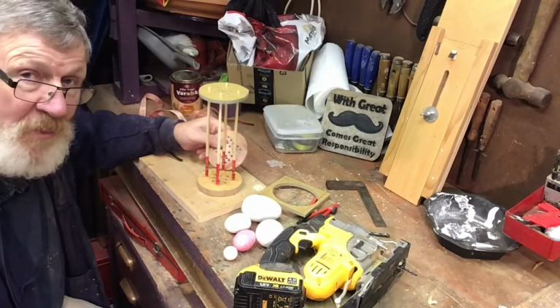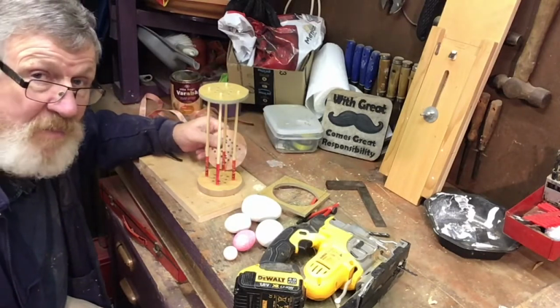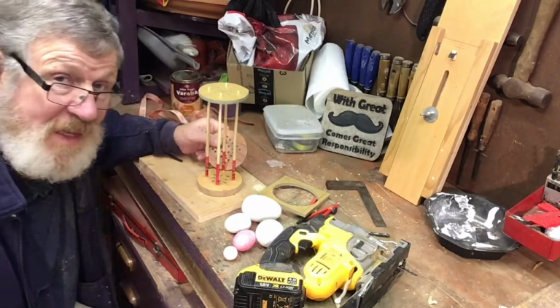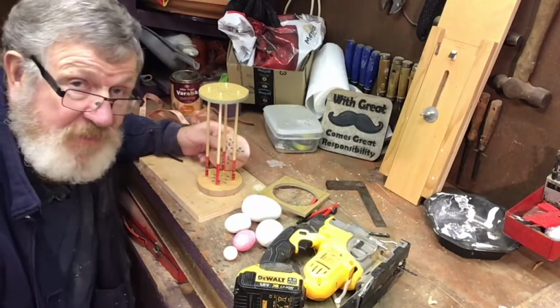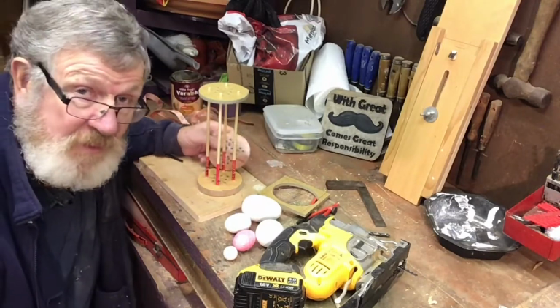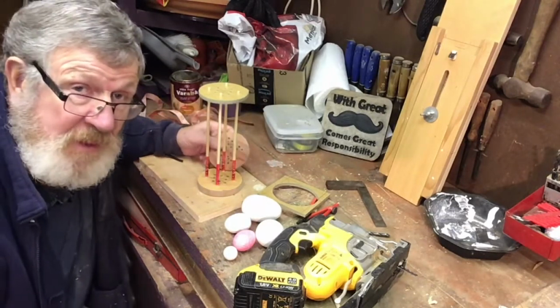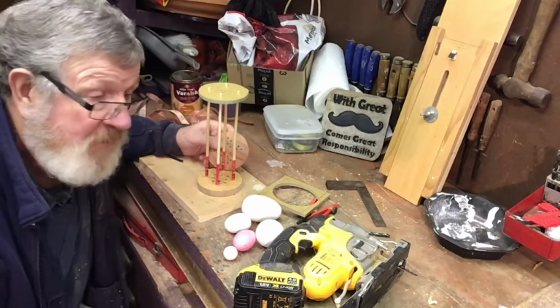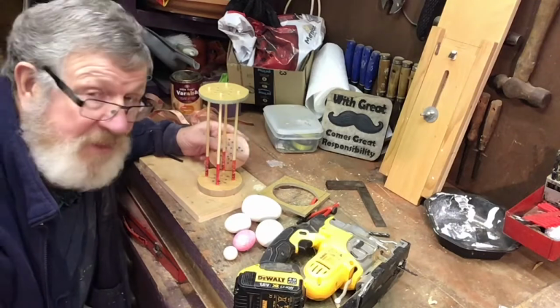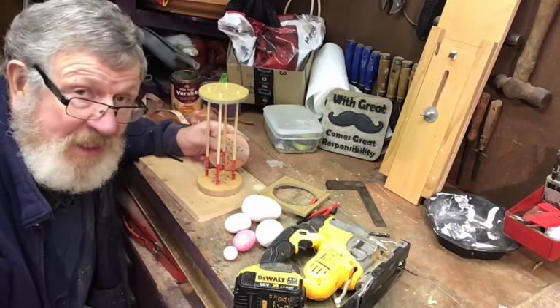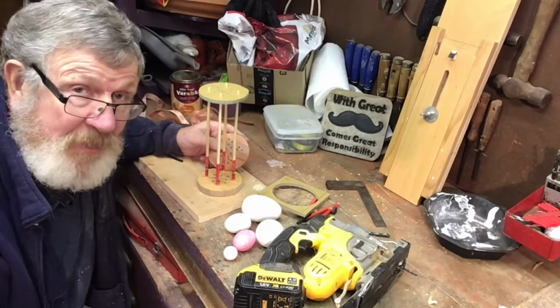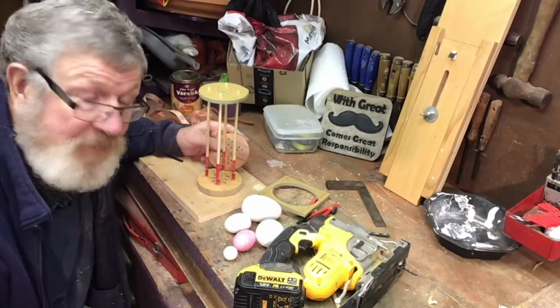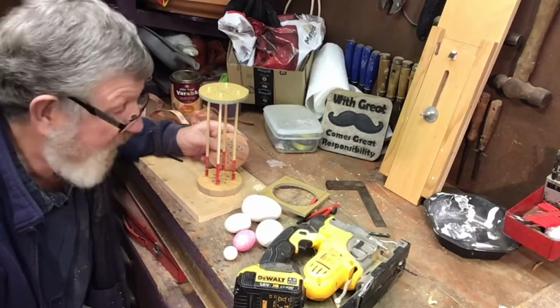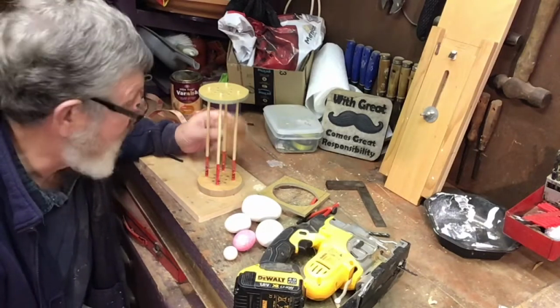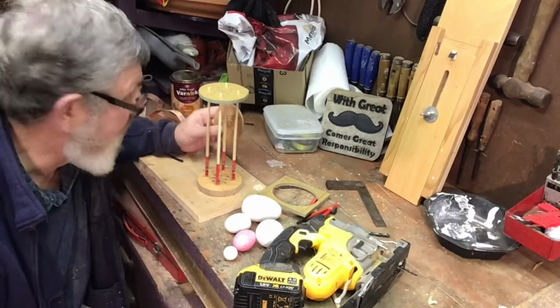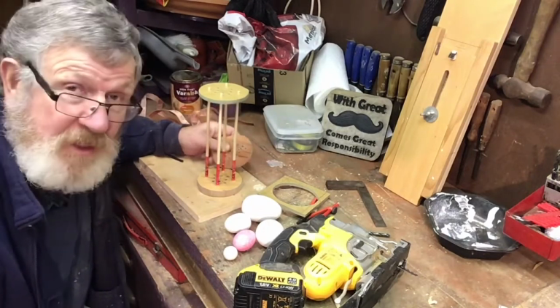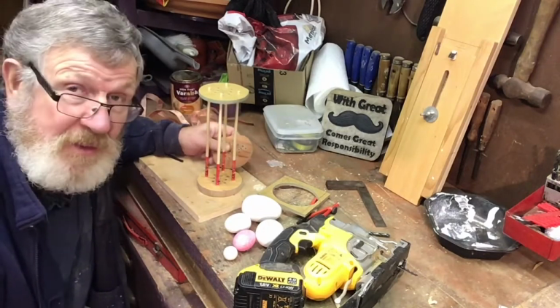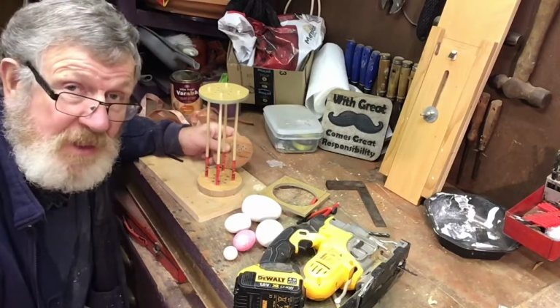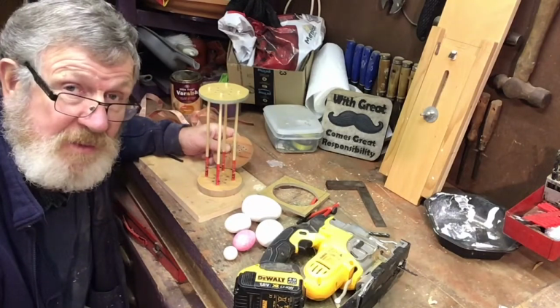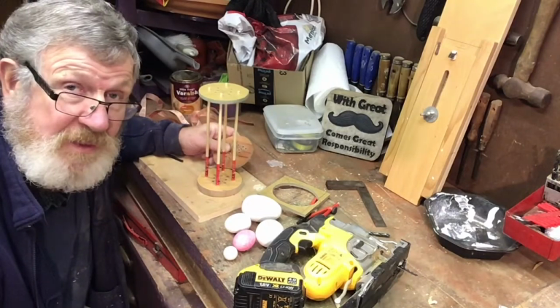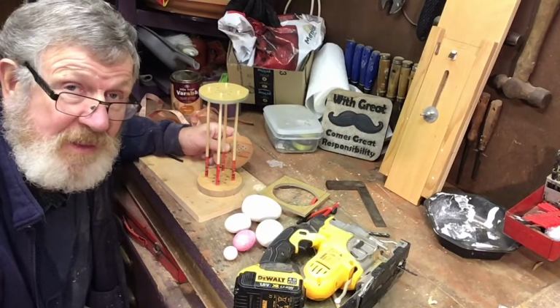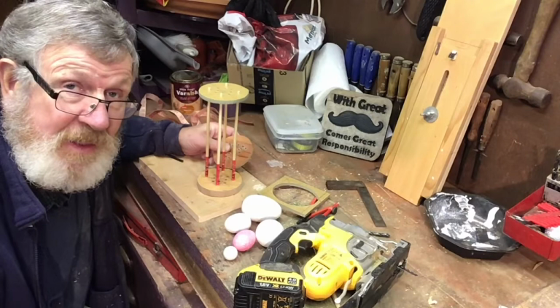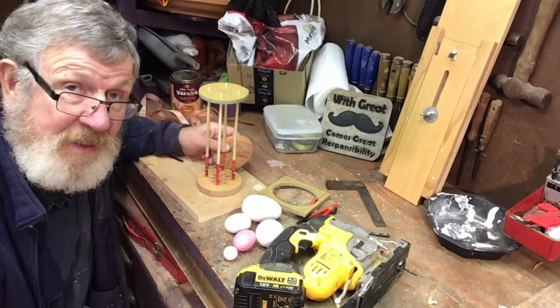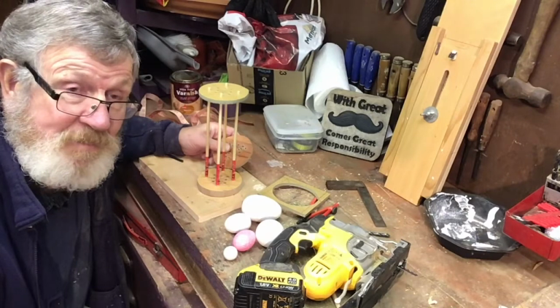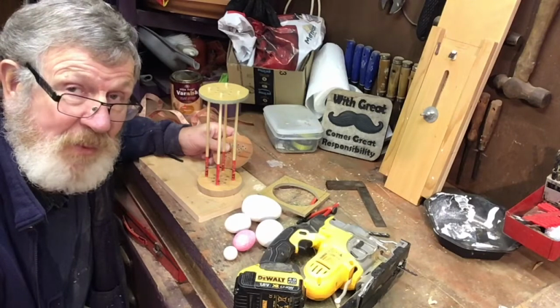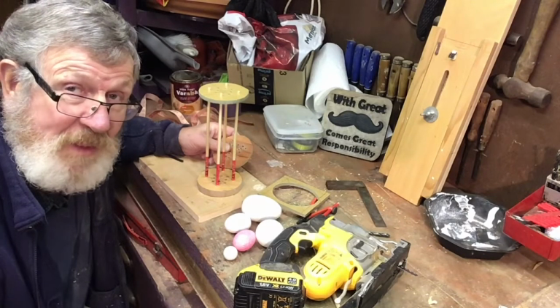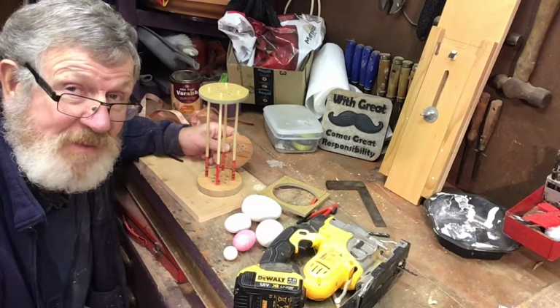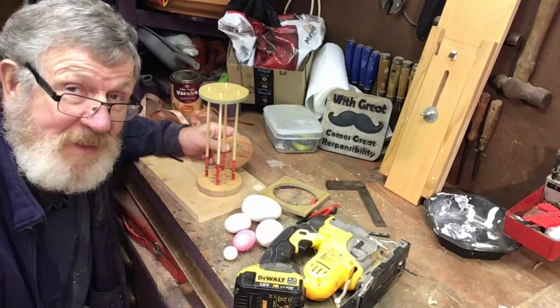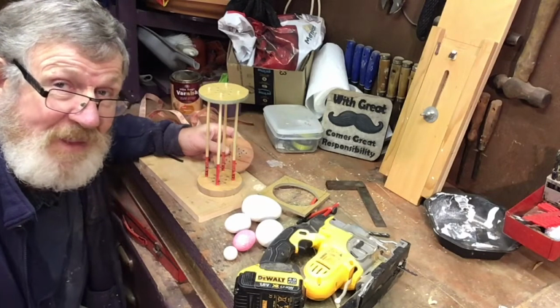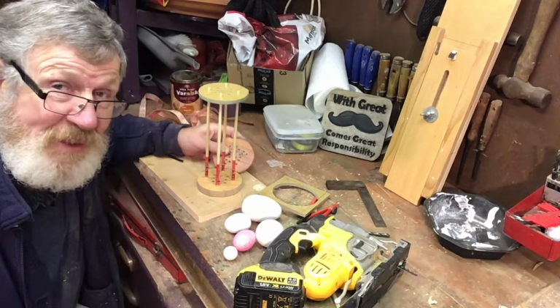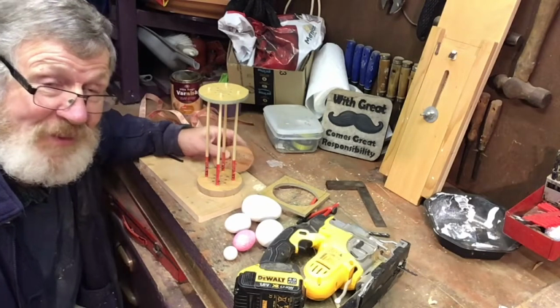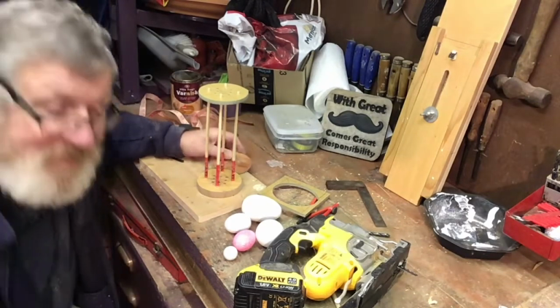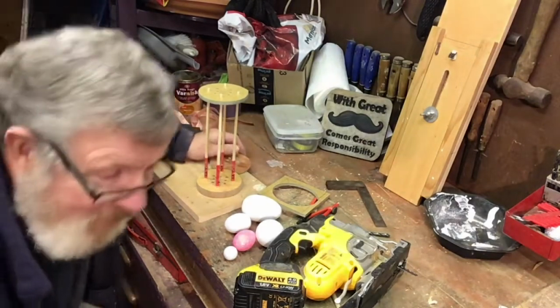I hope this is helpful. I've now got to clear up, and it's cold down this shed because it's winter. But all the best, and I'll see you soon. Bye bye.